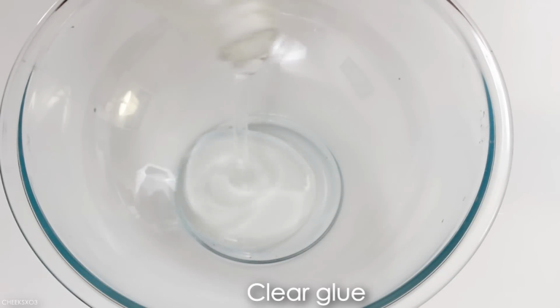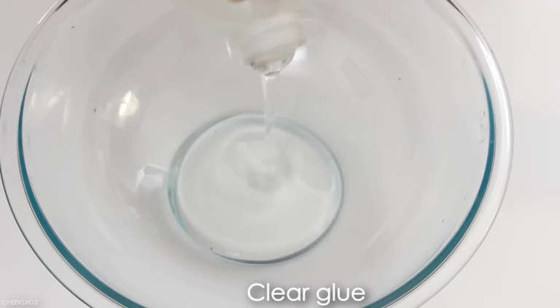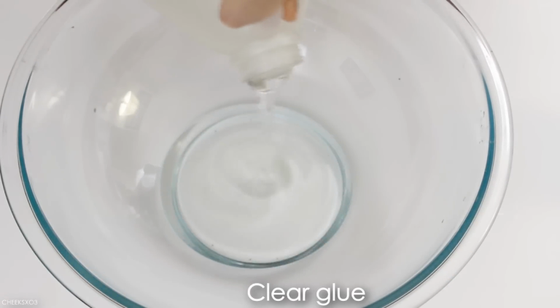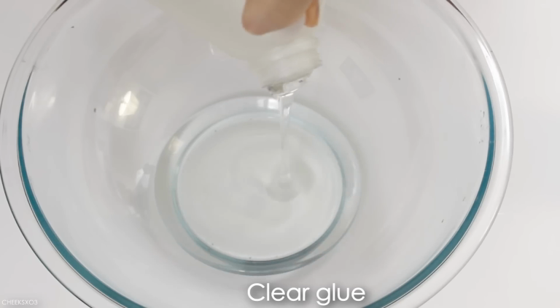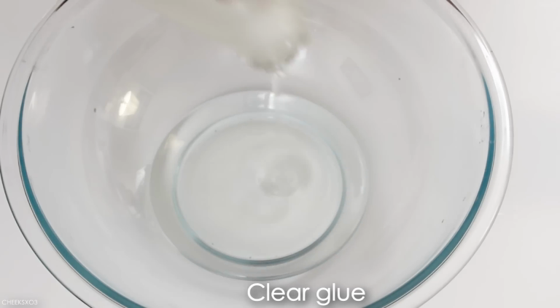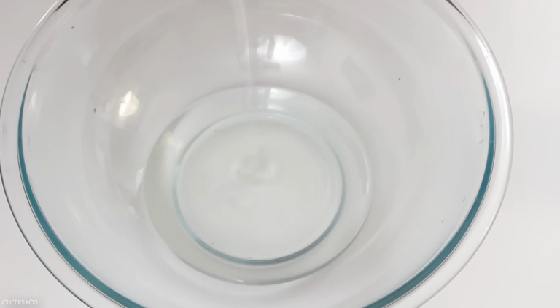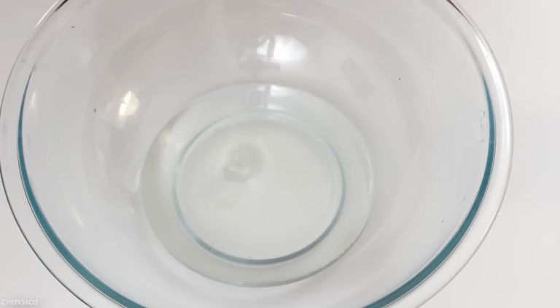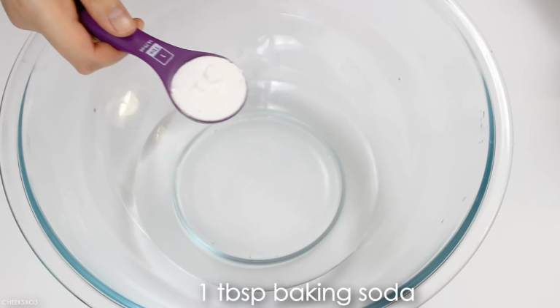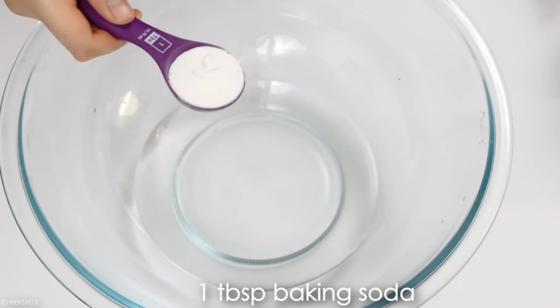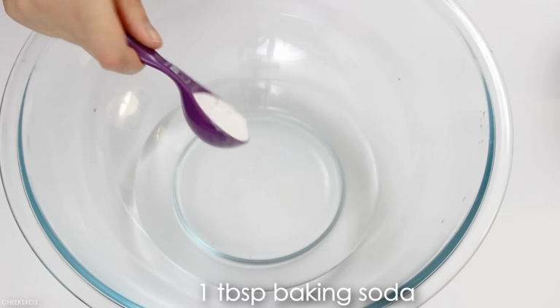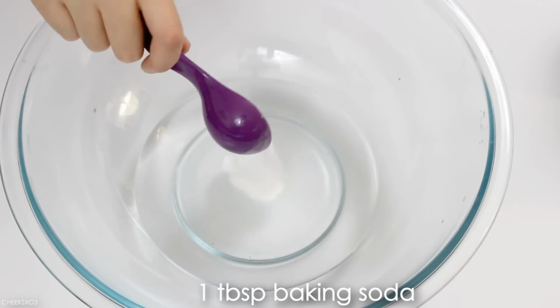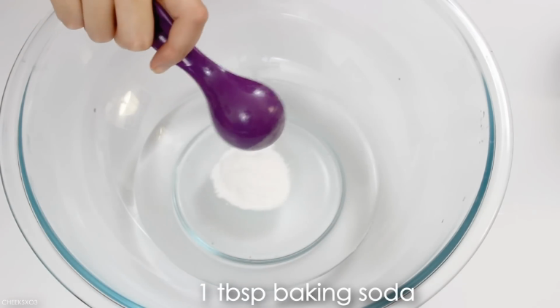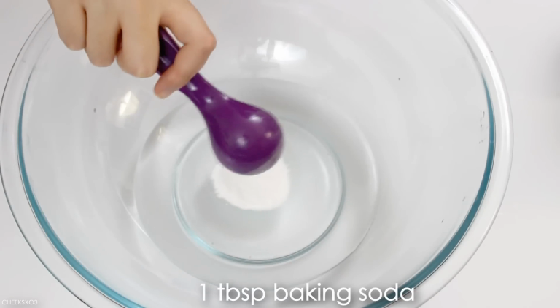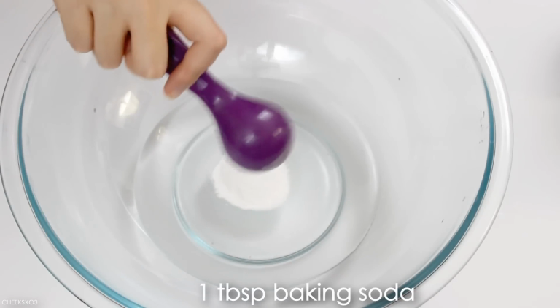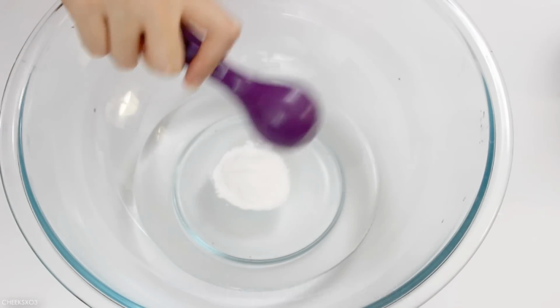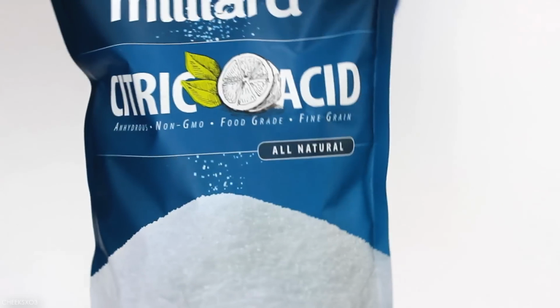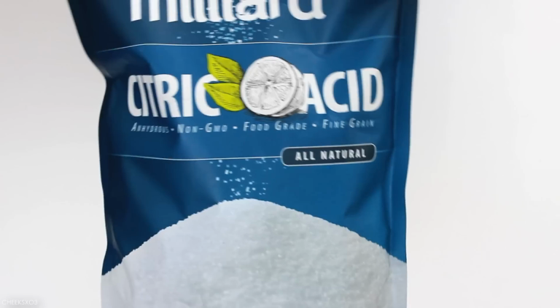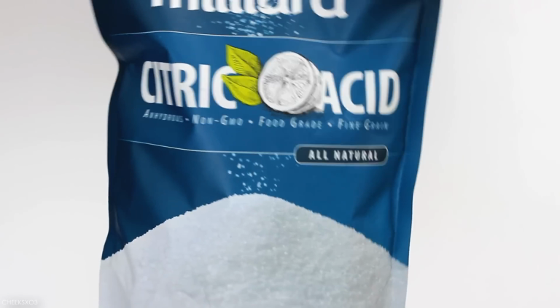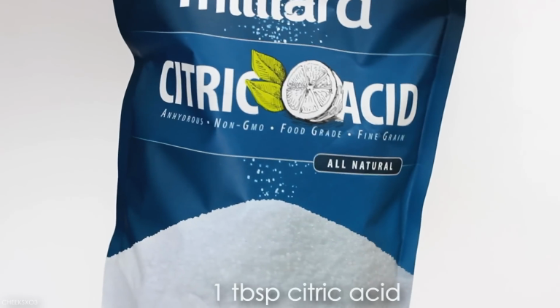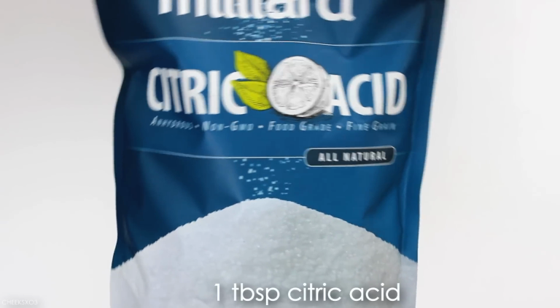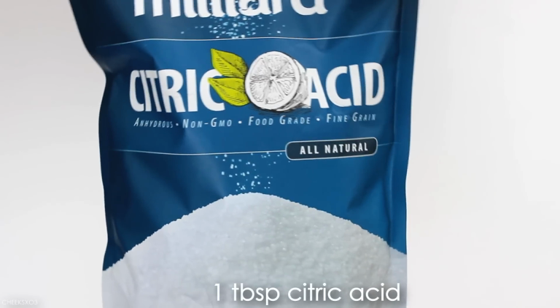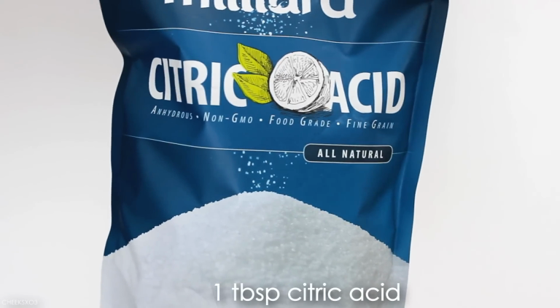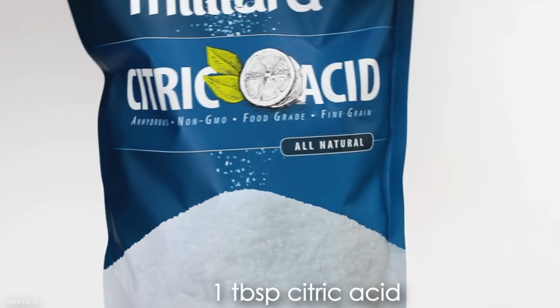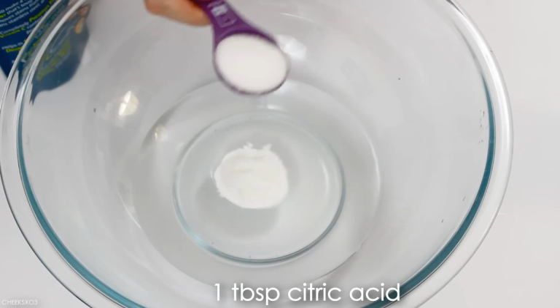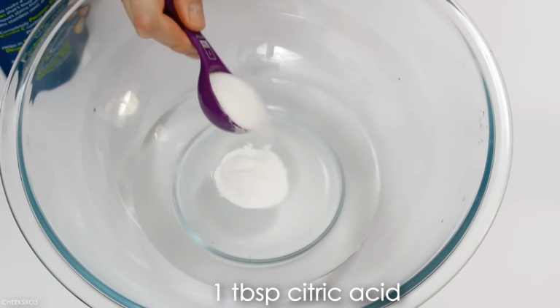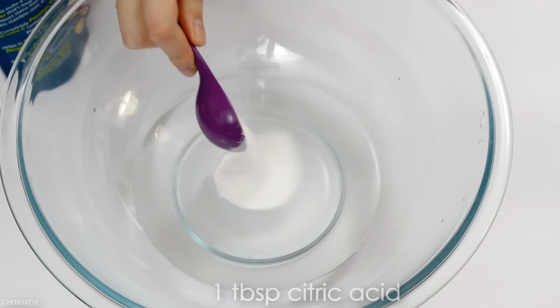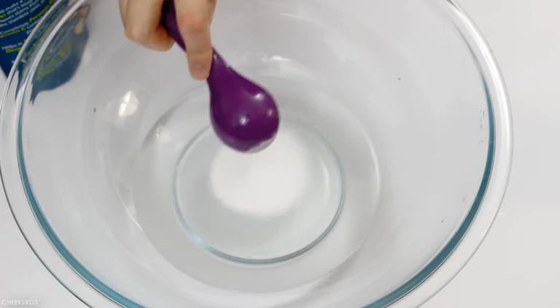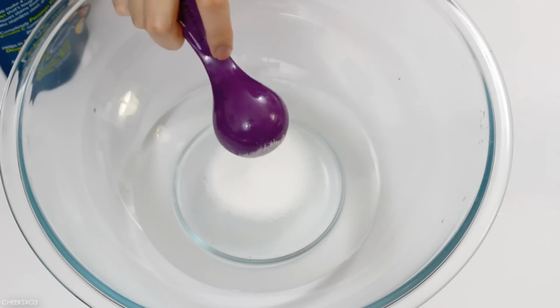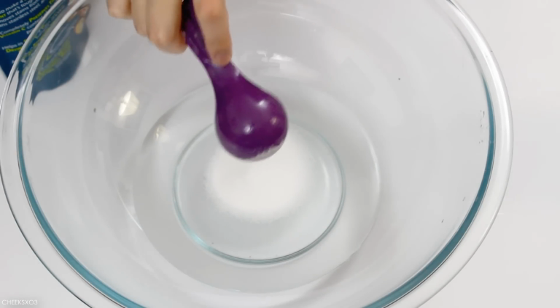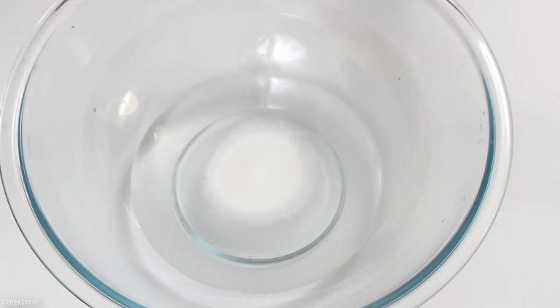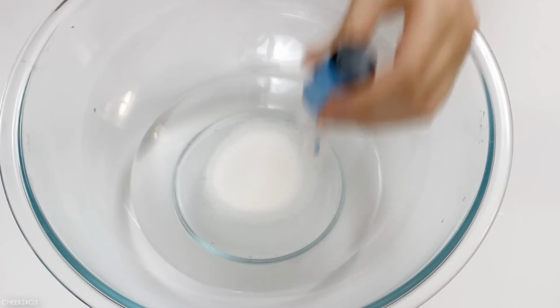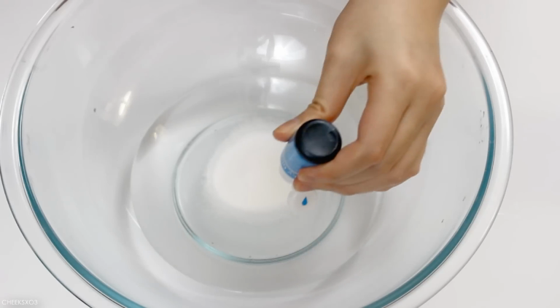Starting off with clear glue, I added about one tablespoon of baking soda and an equal amount of citric acid into the glue.